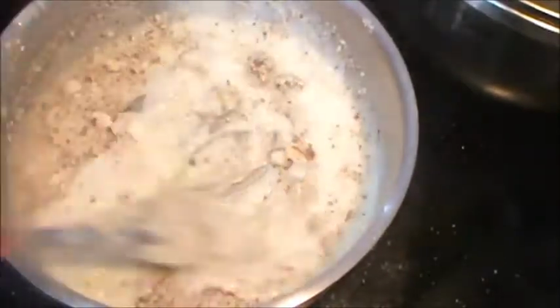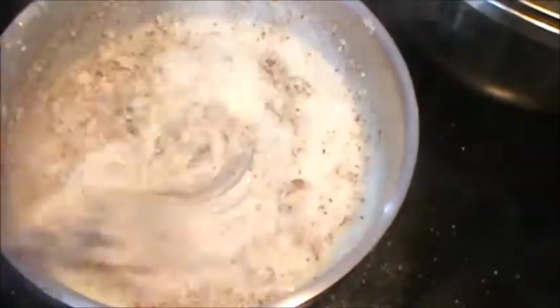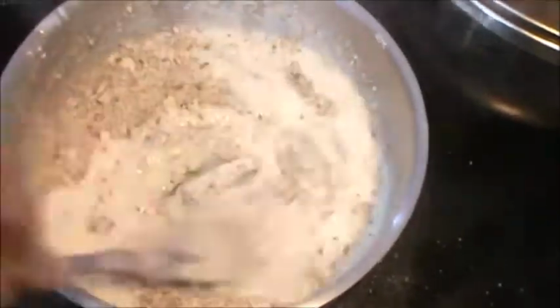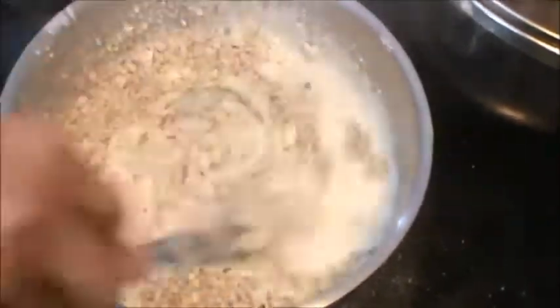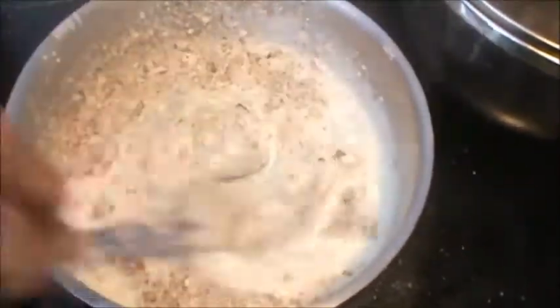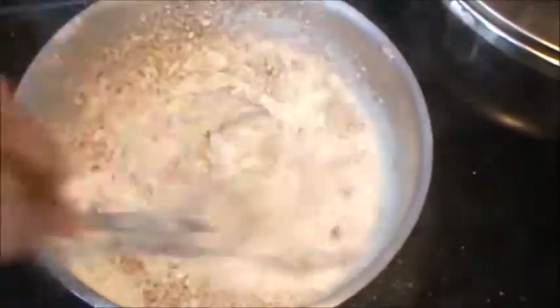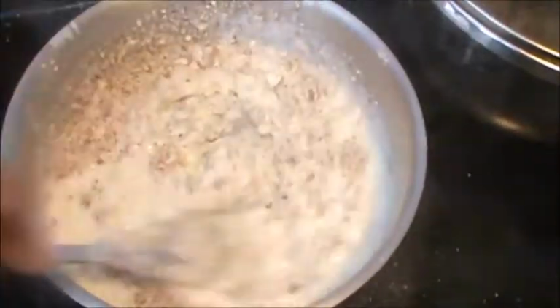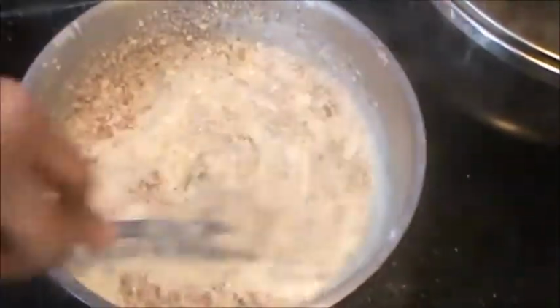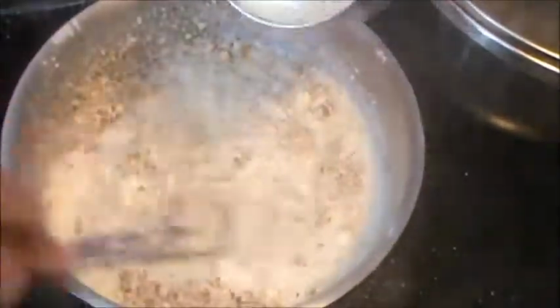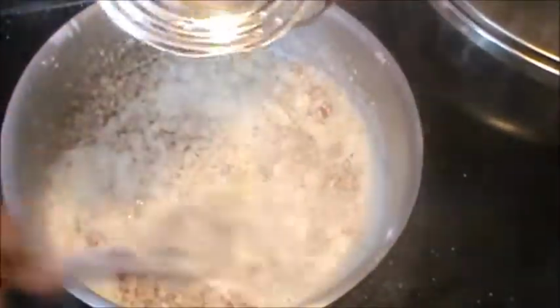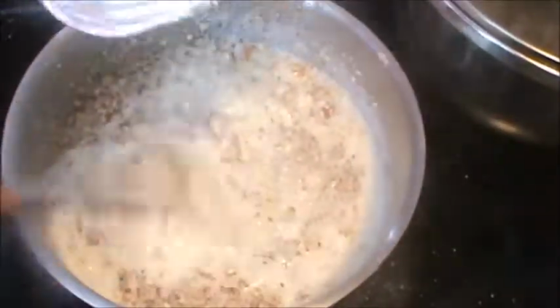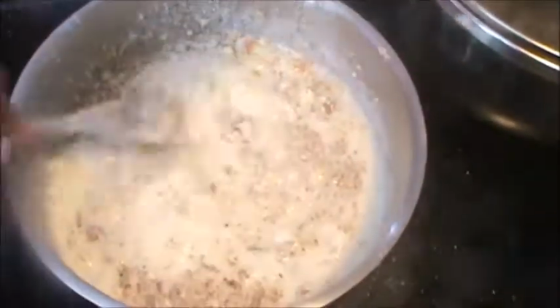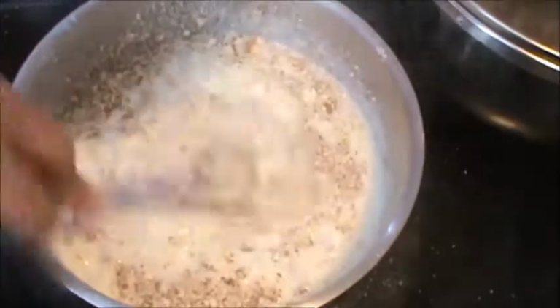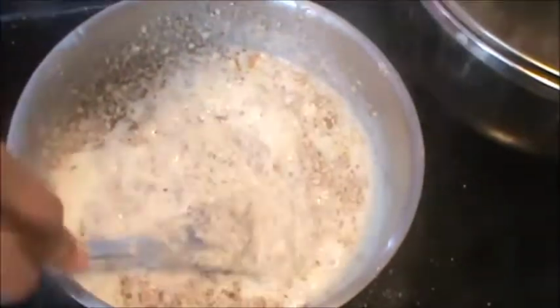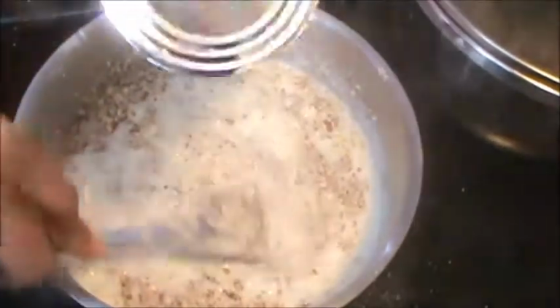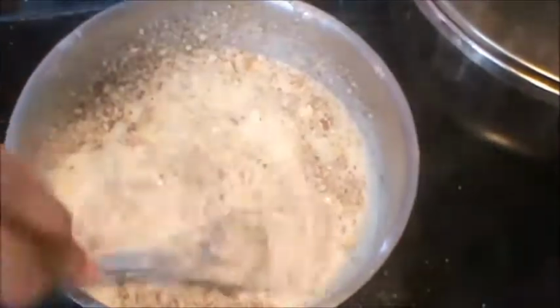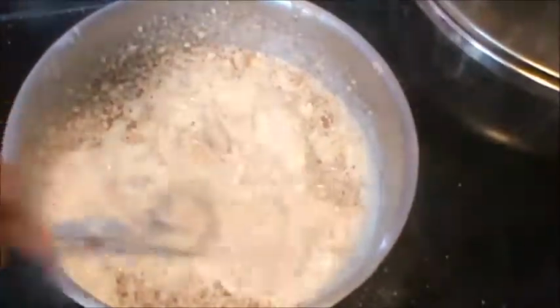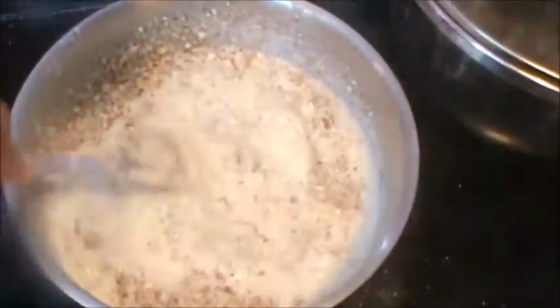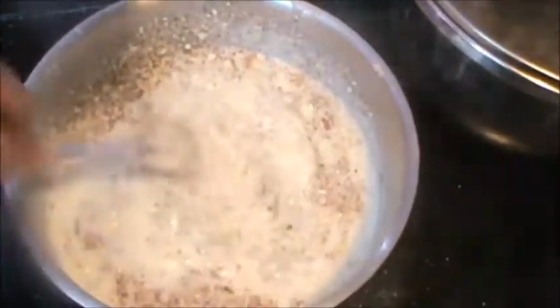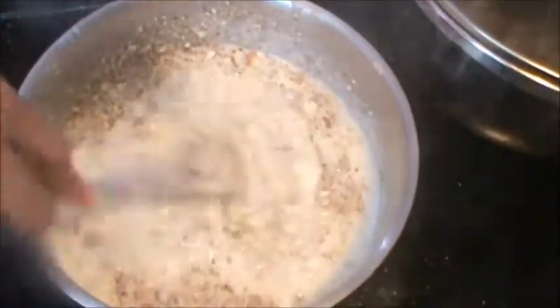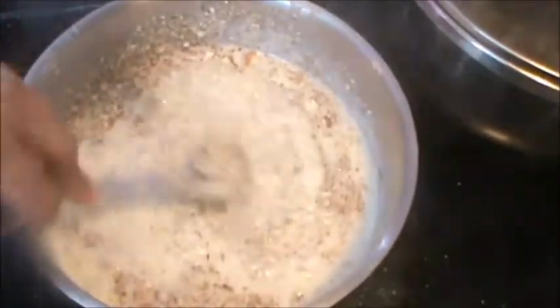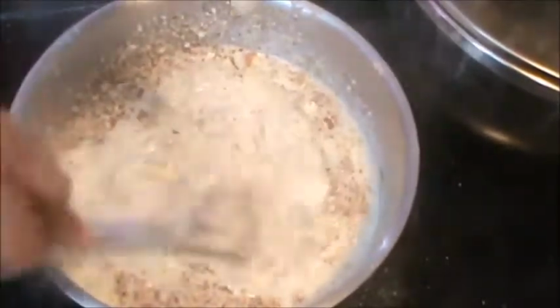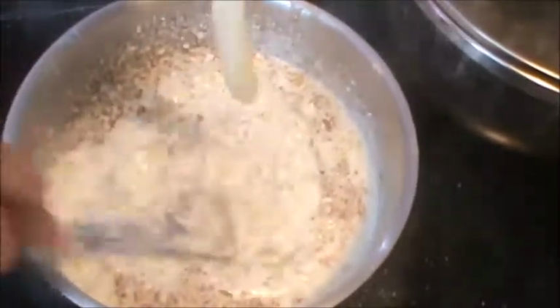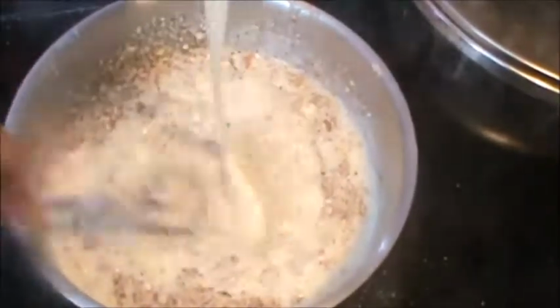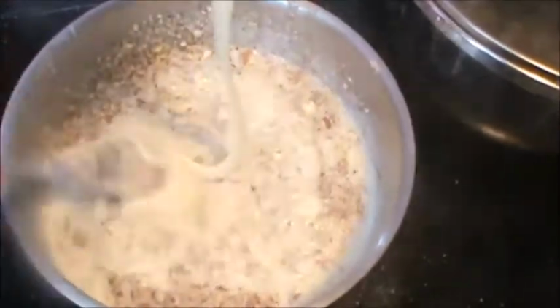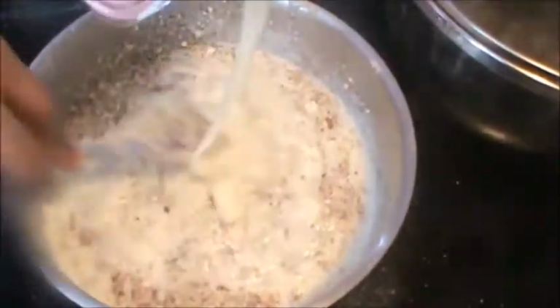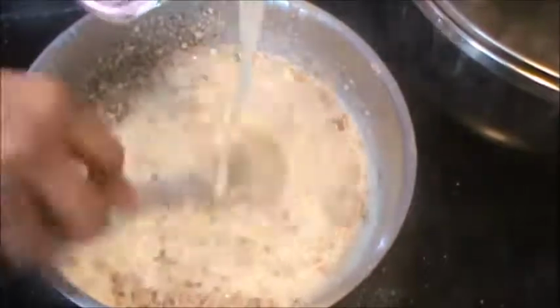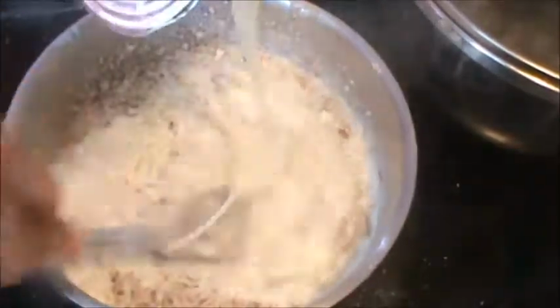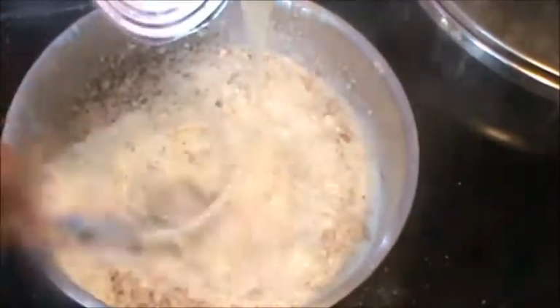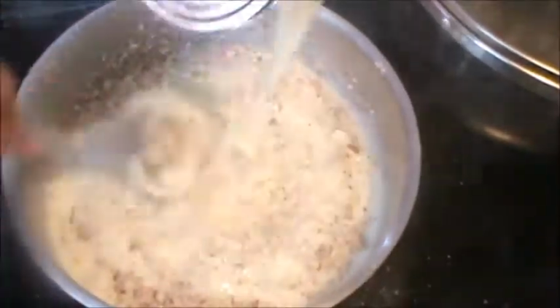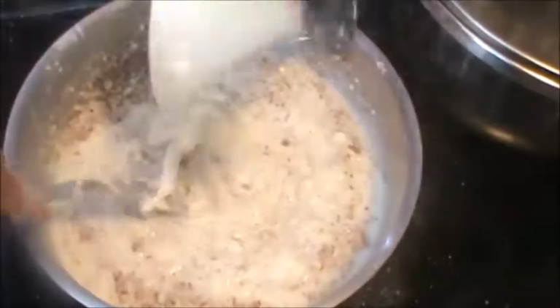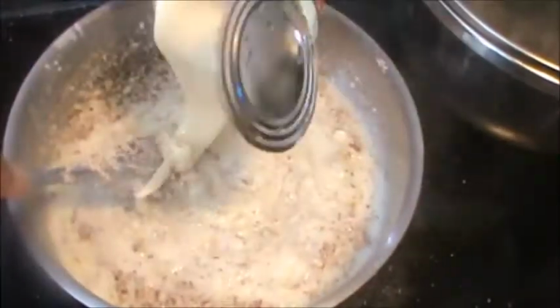Lower down the heat. Add your milkmaid, half tin.